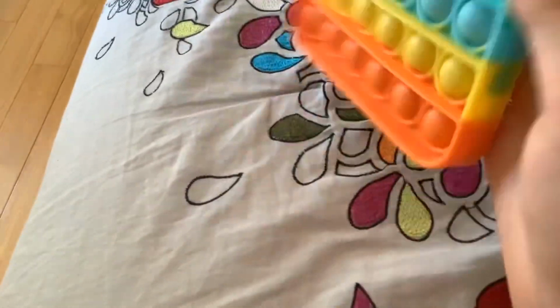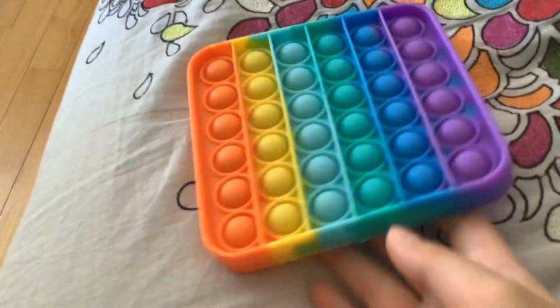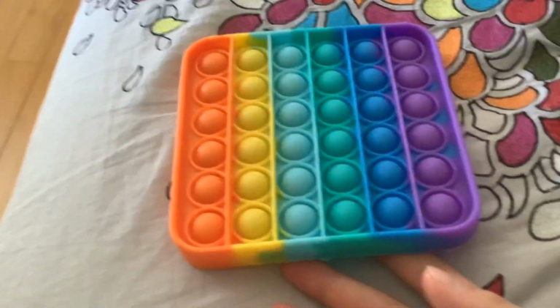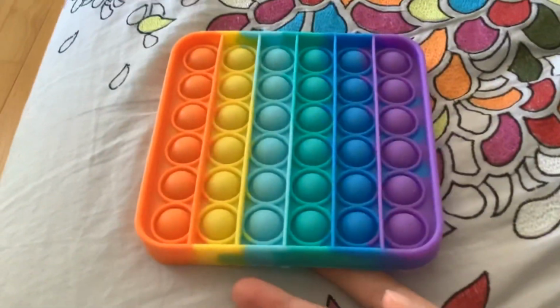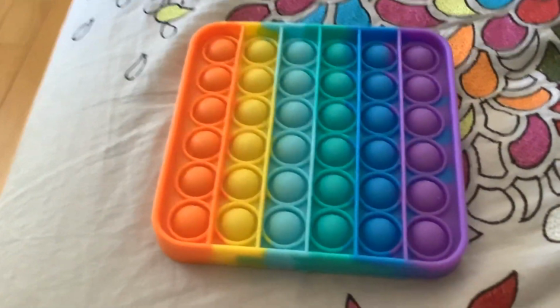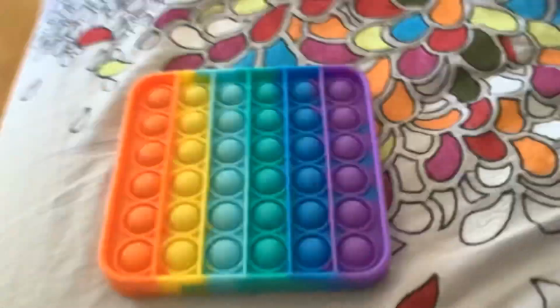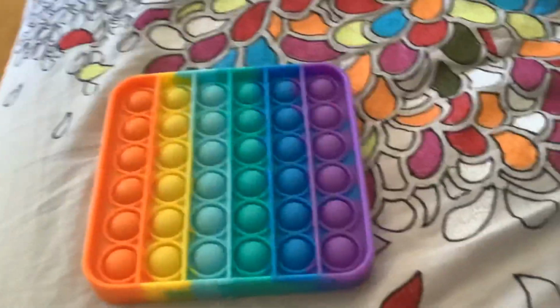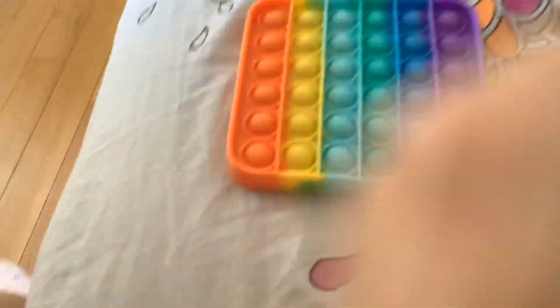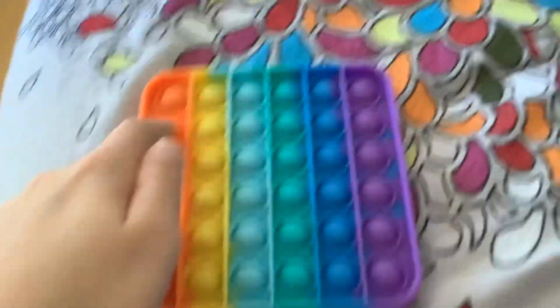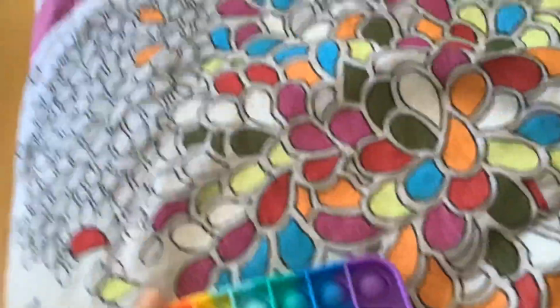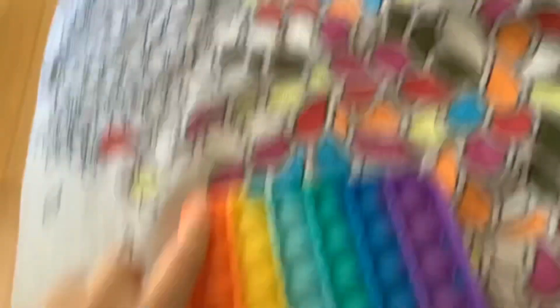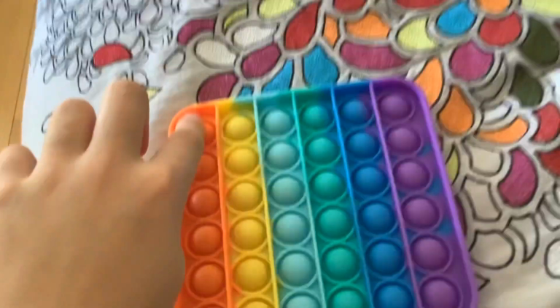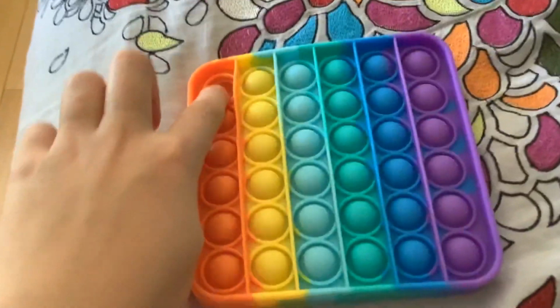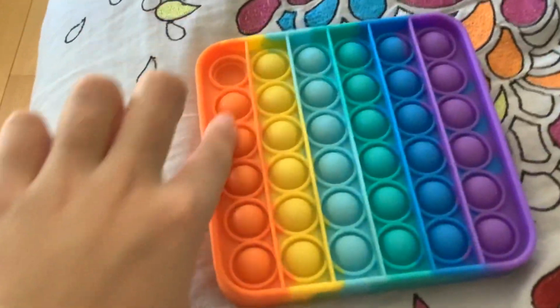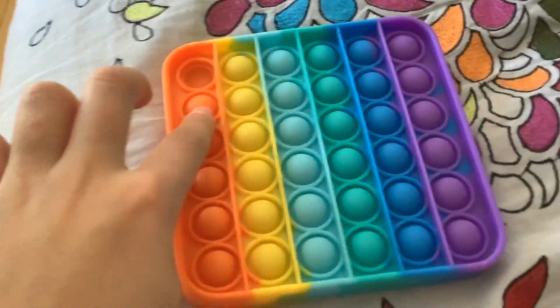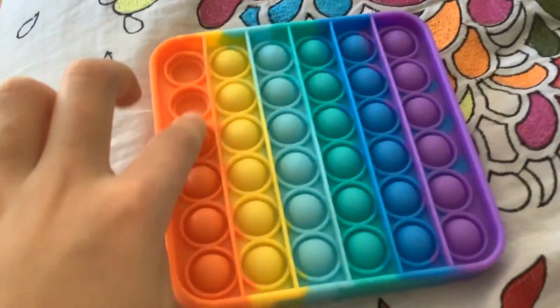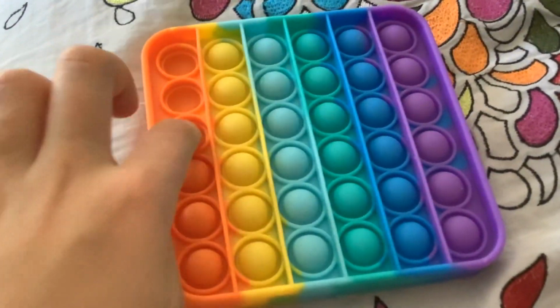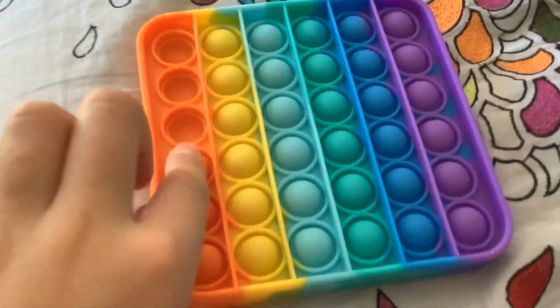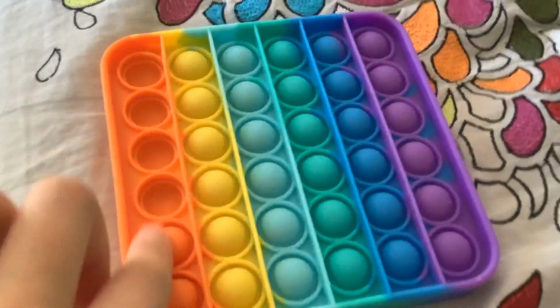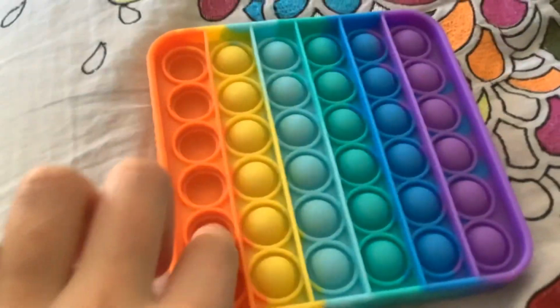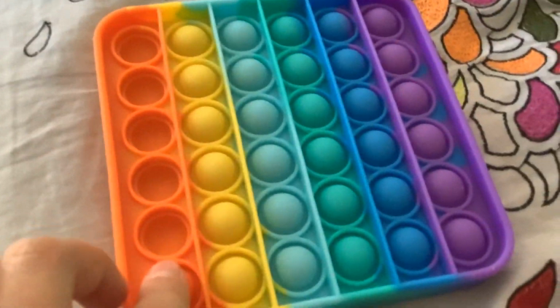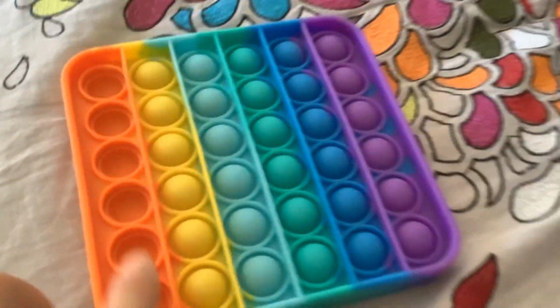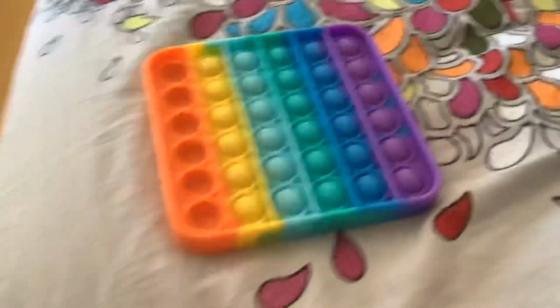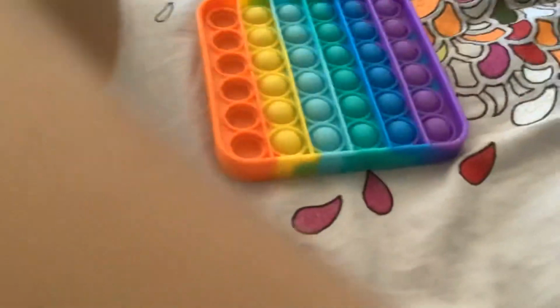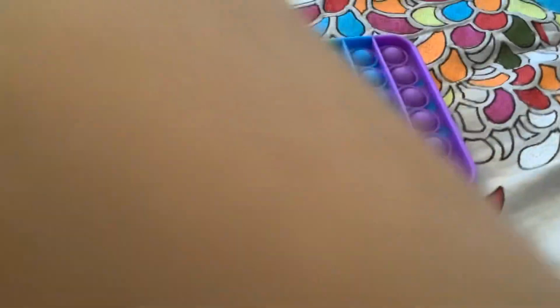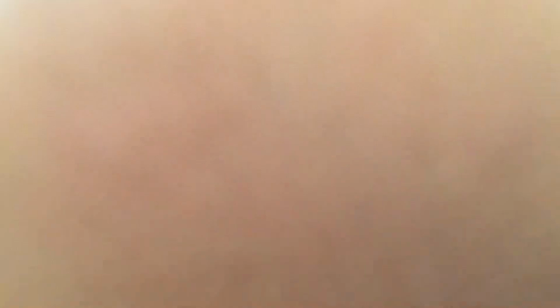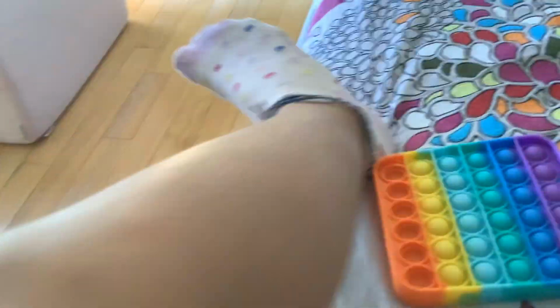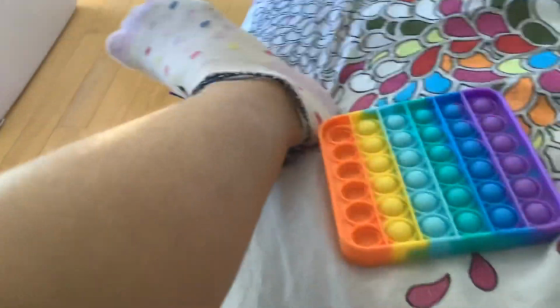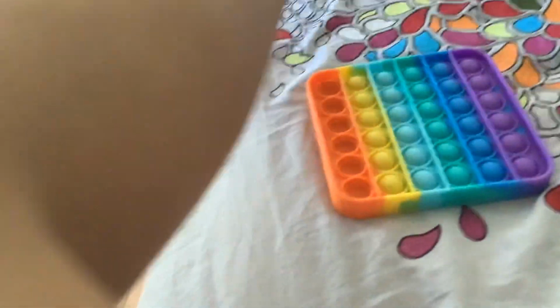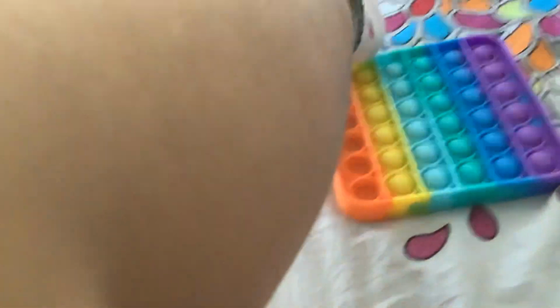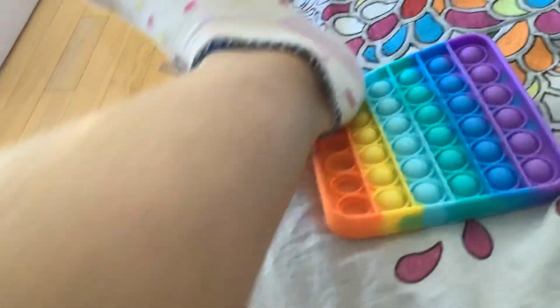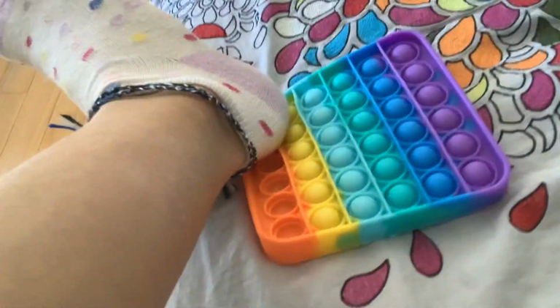Anyway, pop its are really fun. I was just popping one row with one finger so I could hold it.